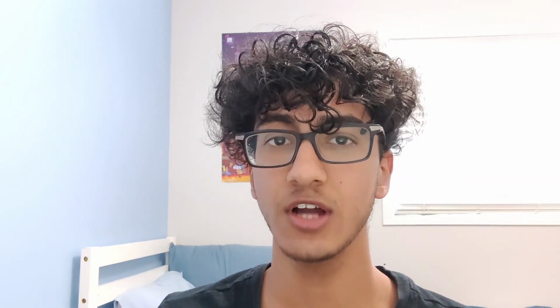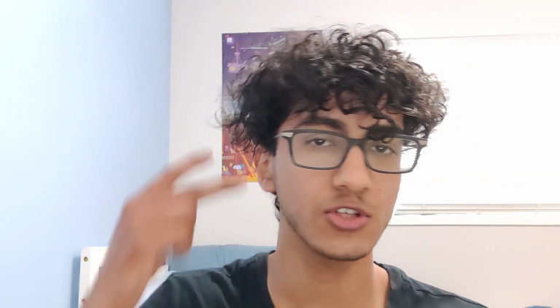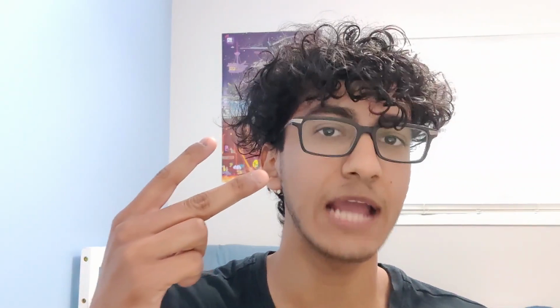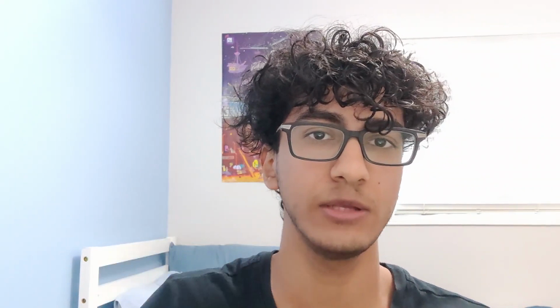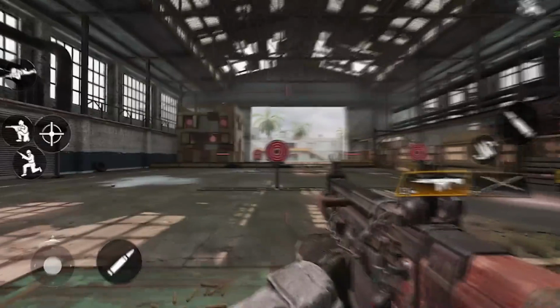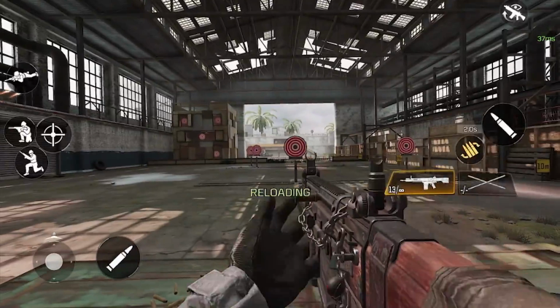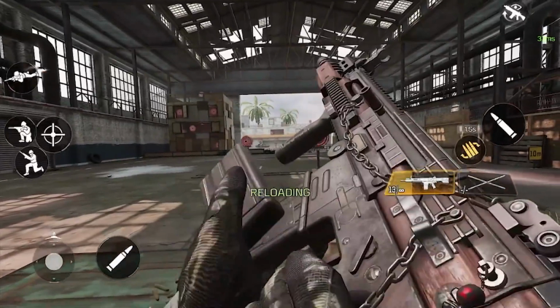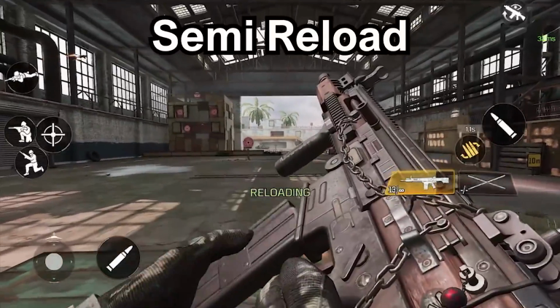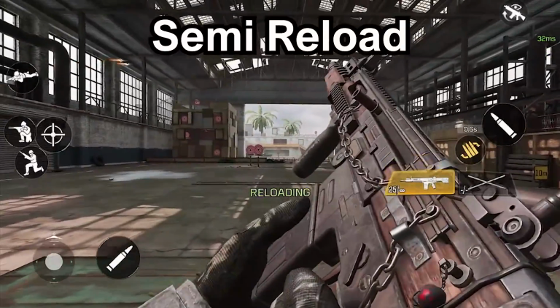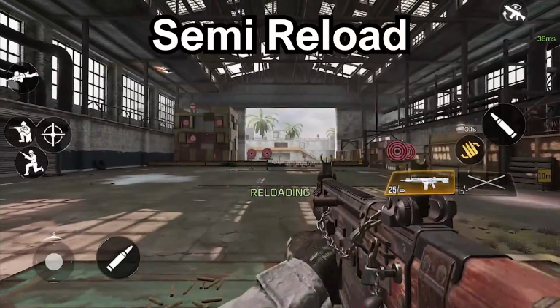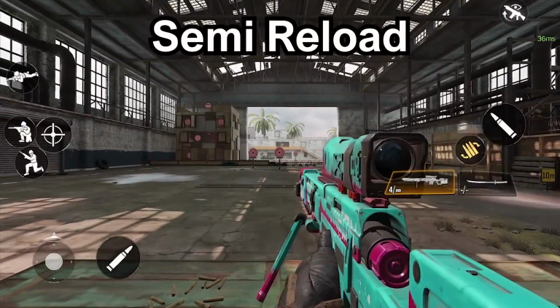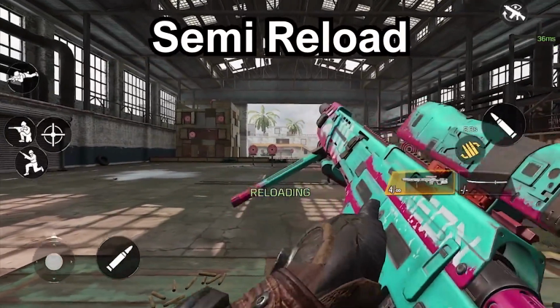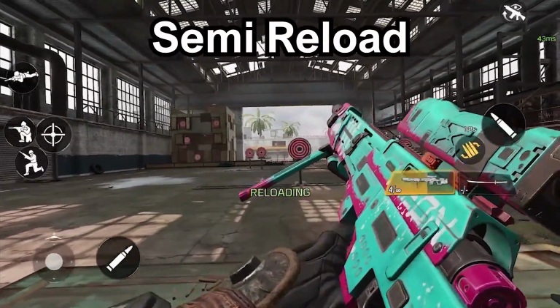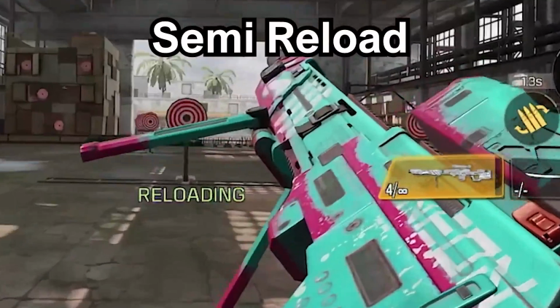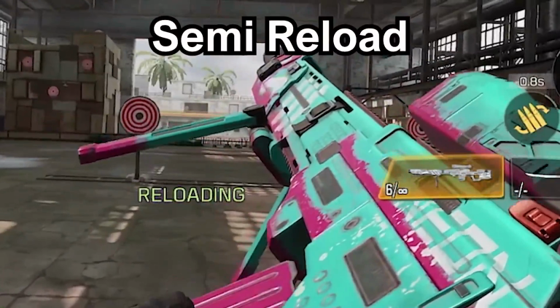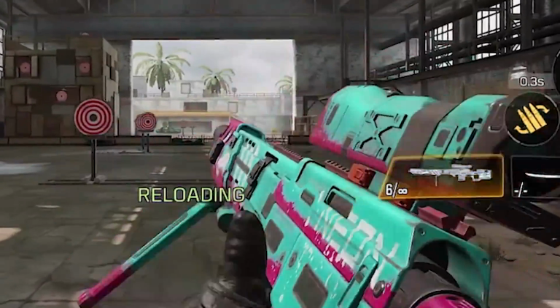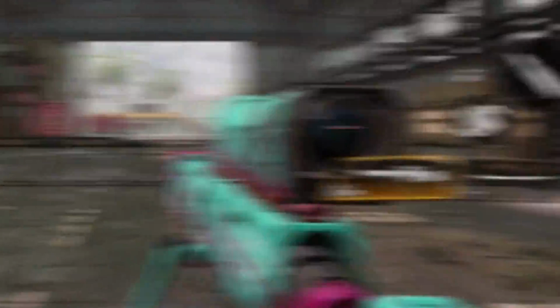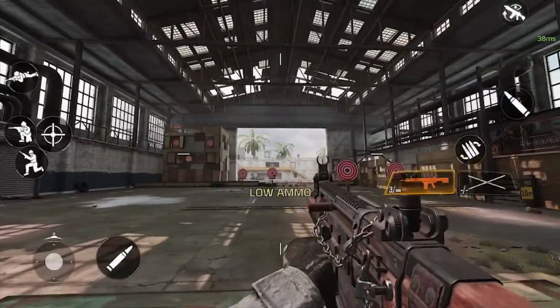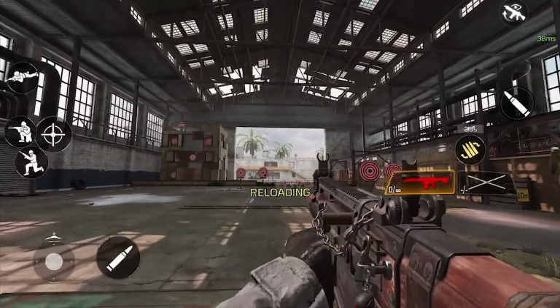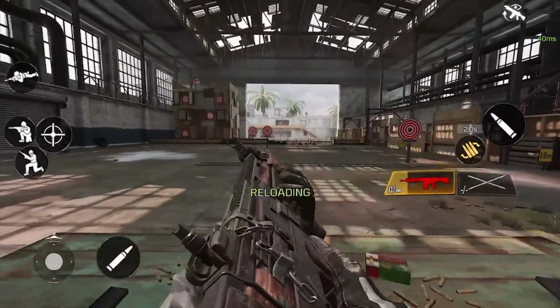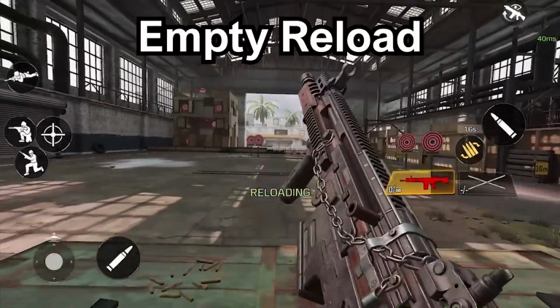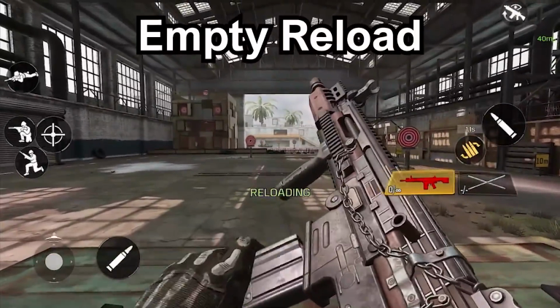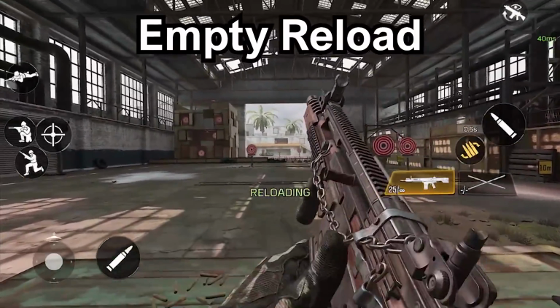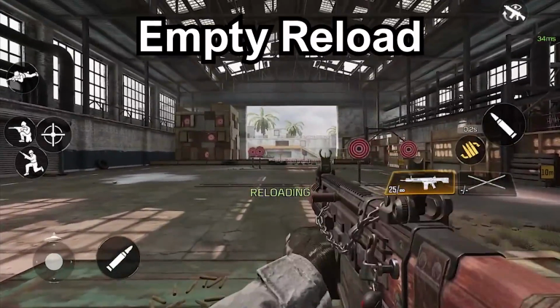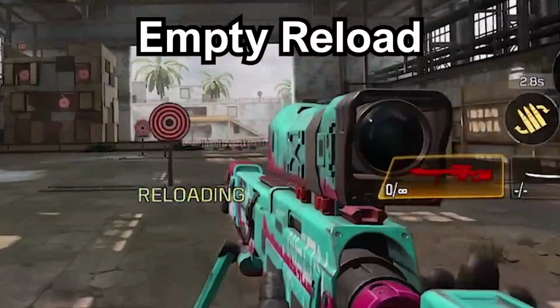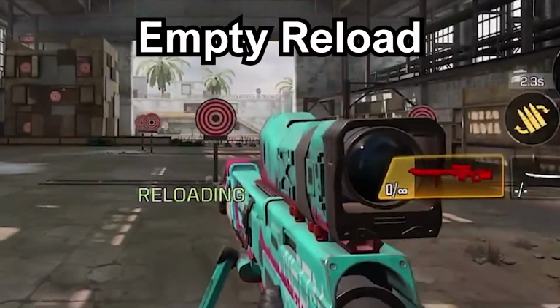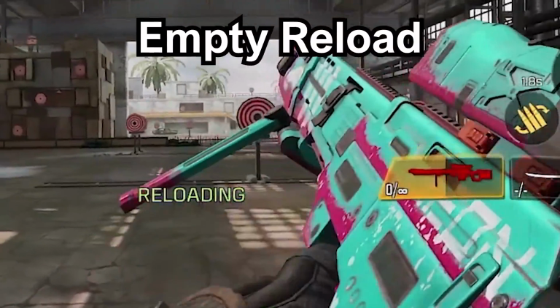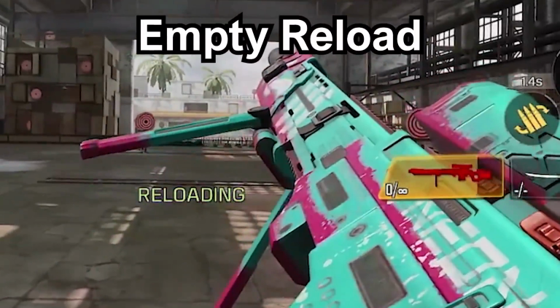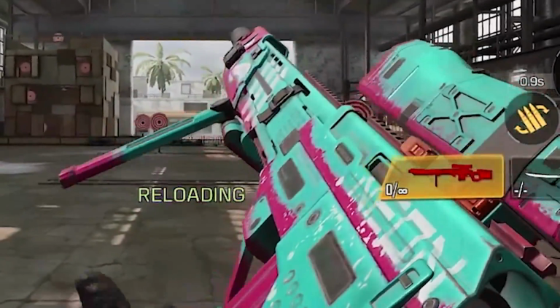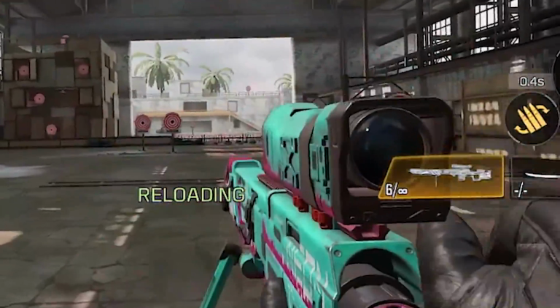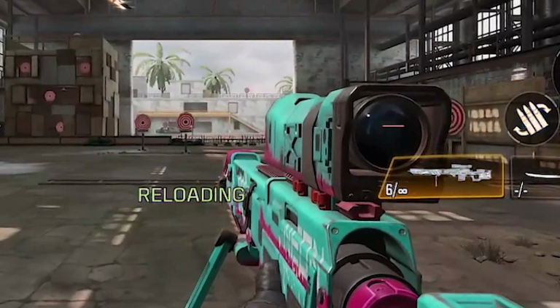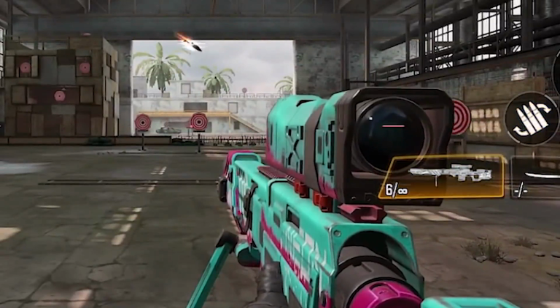There are two types of reloads. The first I like to call the semi-reload, and this is when you reload your weapon when there are still some bullets left in the mag. The second type is the empty reload, and this is where you have no bullets left in the mag and your weapon automatically starts reloading.